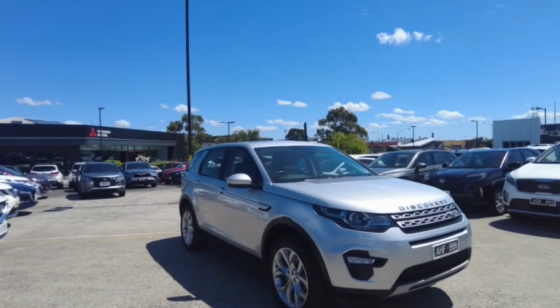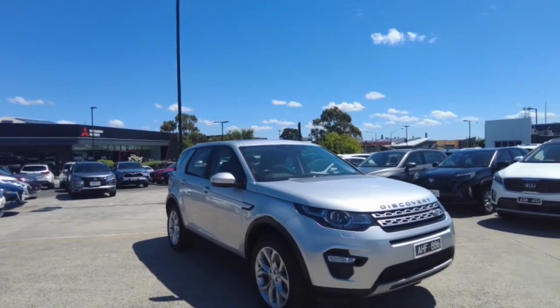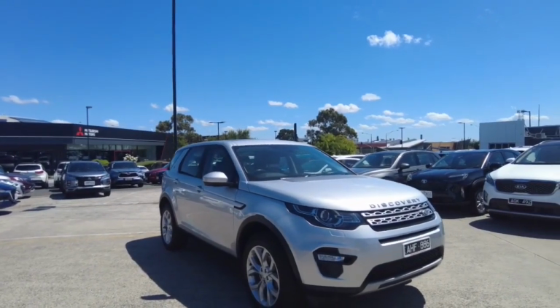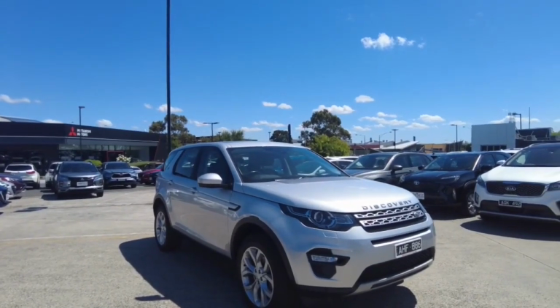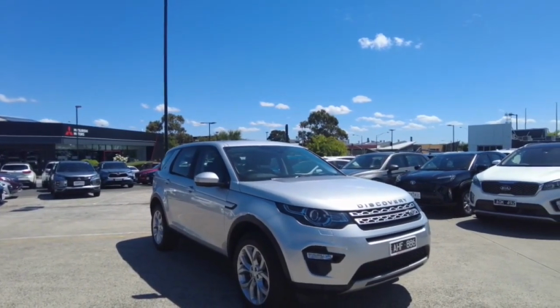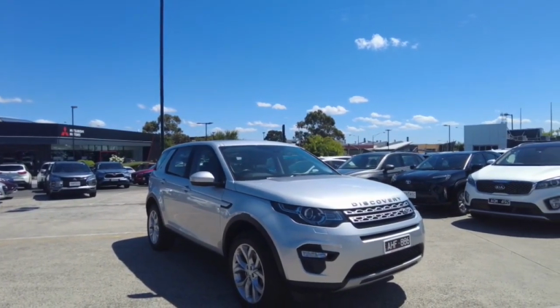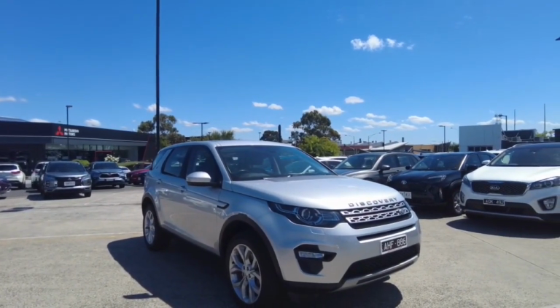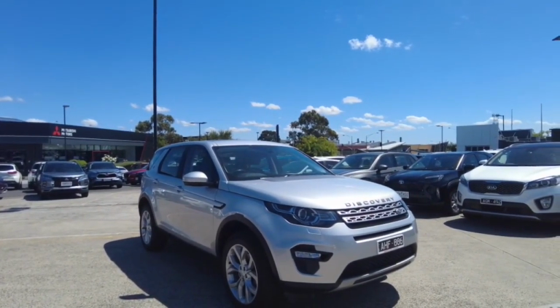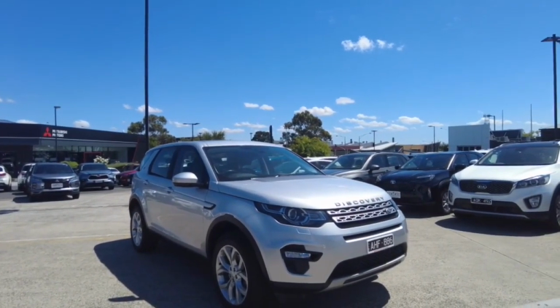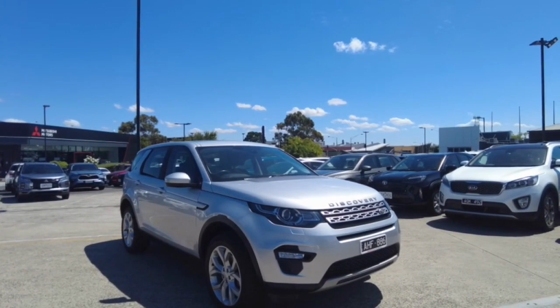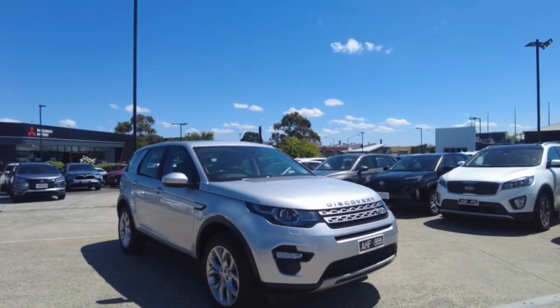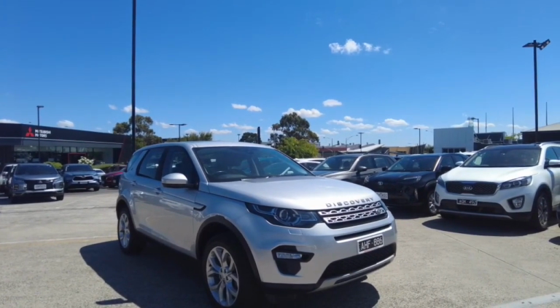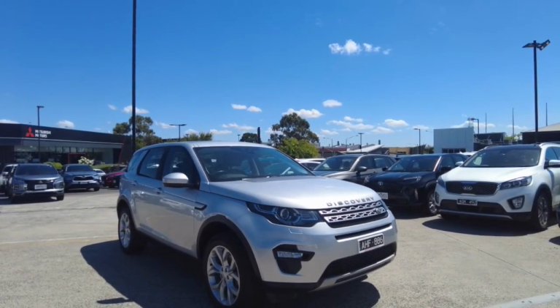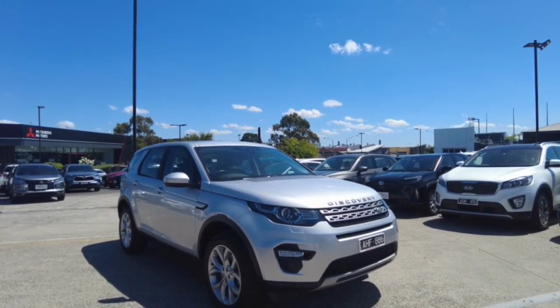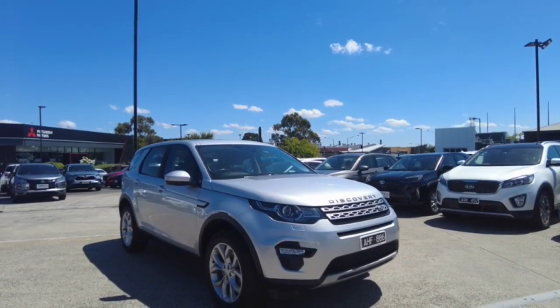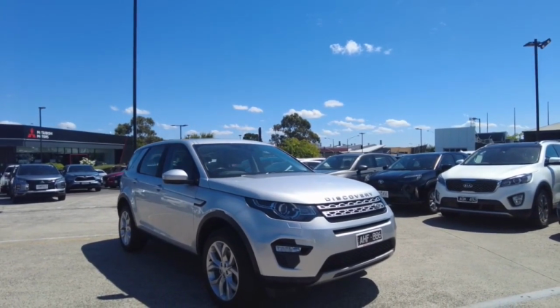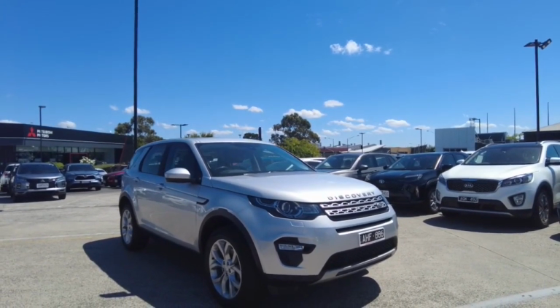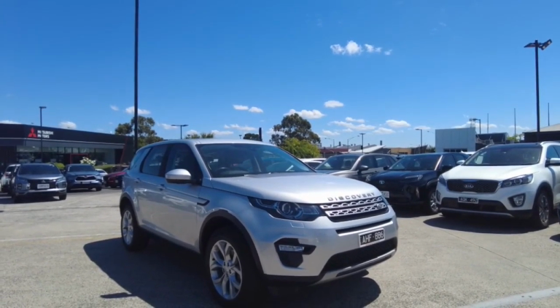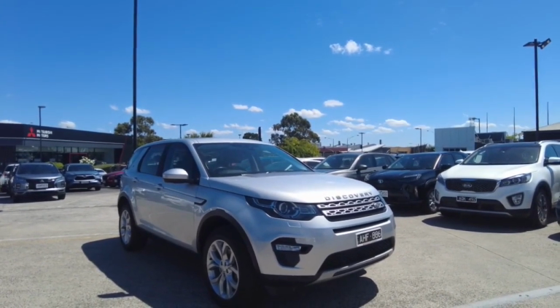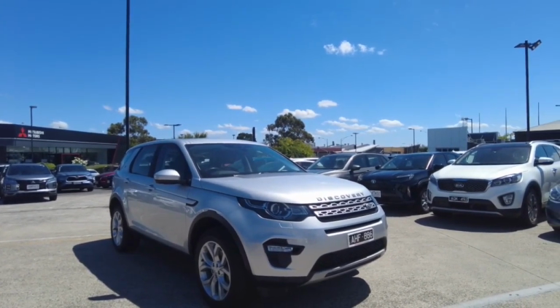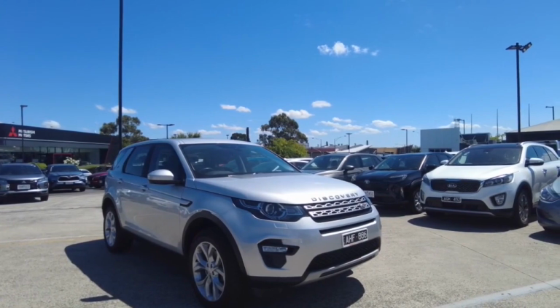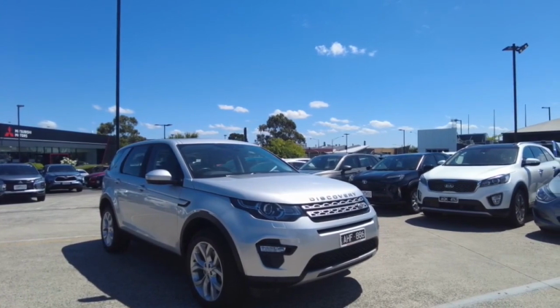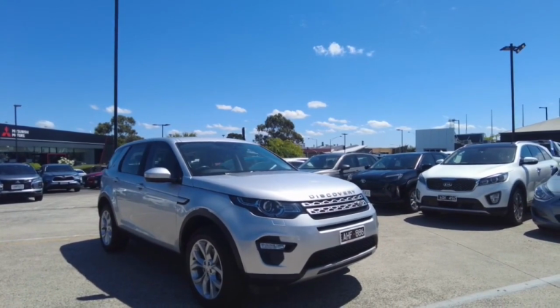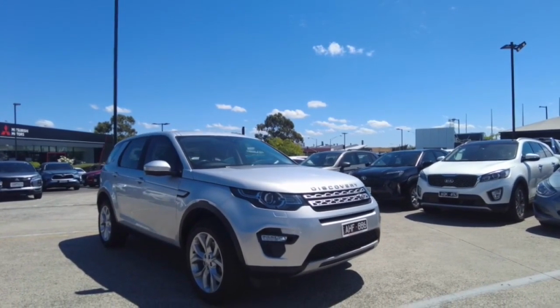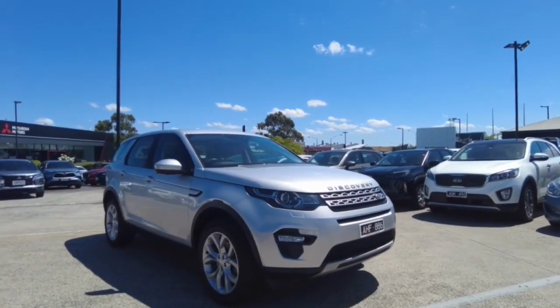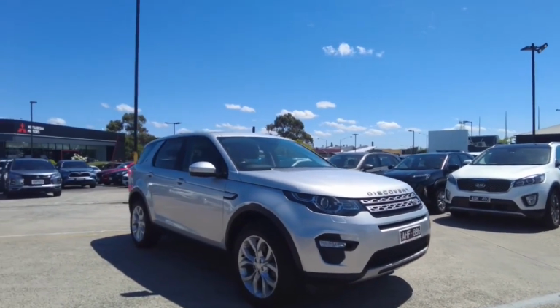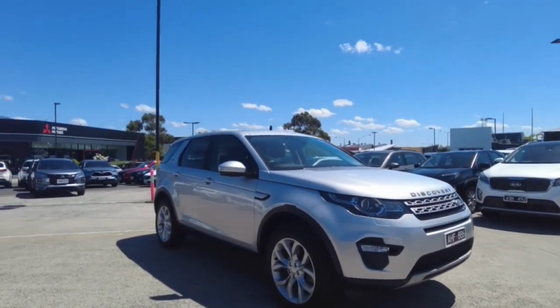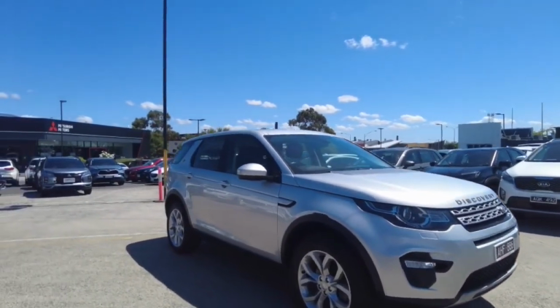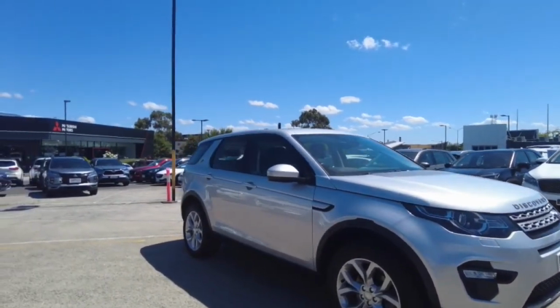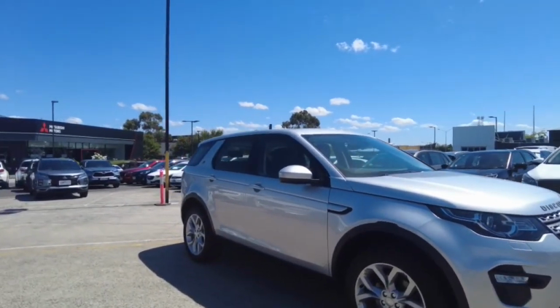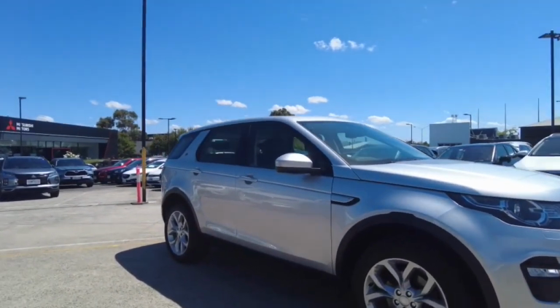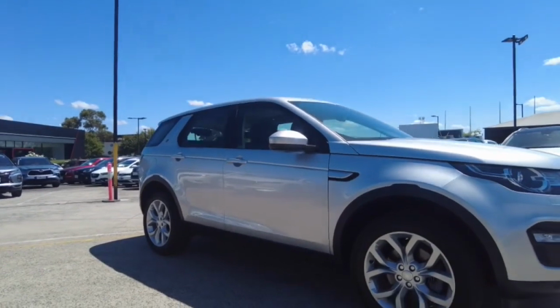Welcome to Beric Mitsubishi. My name is Harrison and today I'll be going over this 2015 Land Rover Discovery Sport. In this video we're going to explore the interior and the exterior of this car and I'll also tell you a few features about it. We'll start off just by doing a walk around the vehicle.